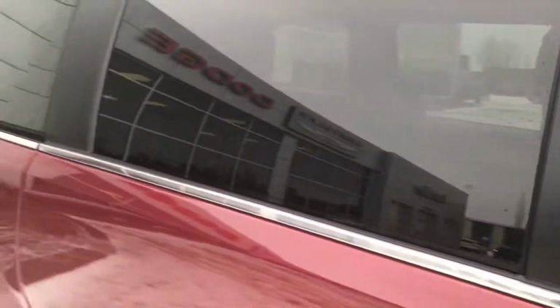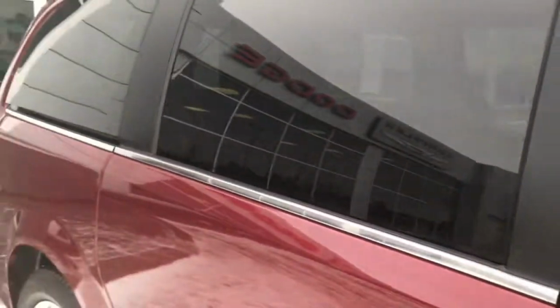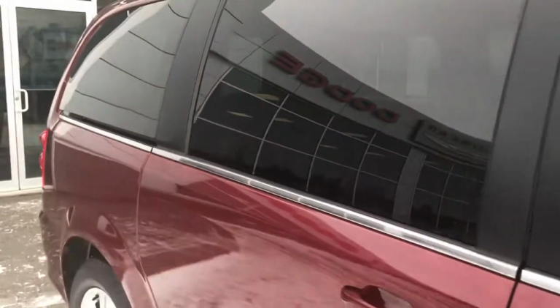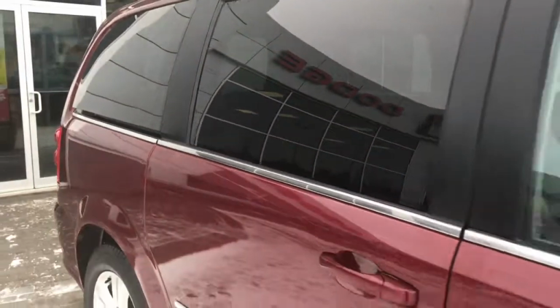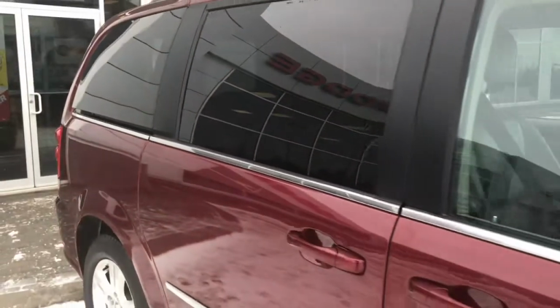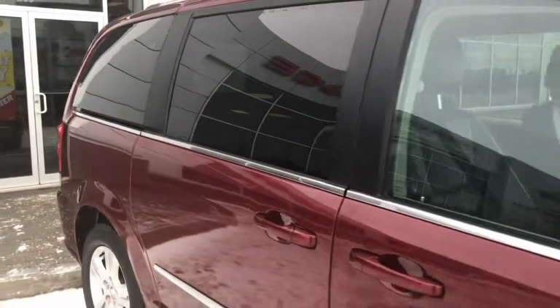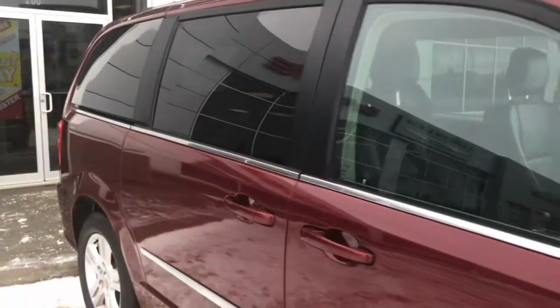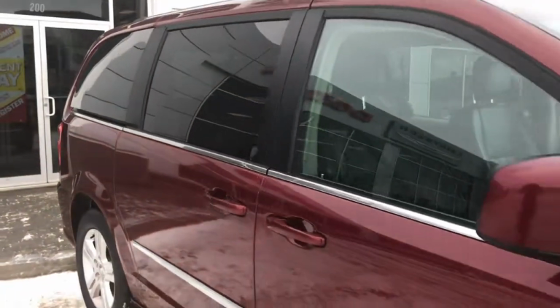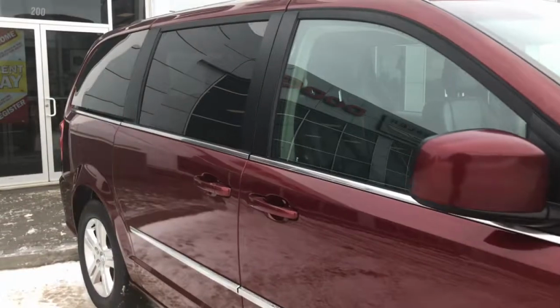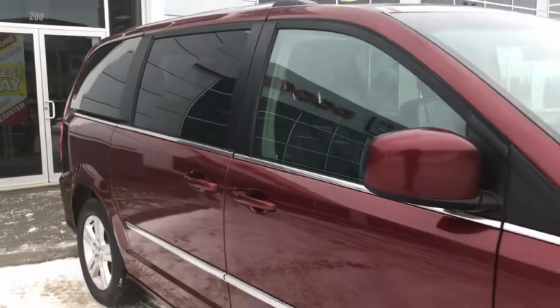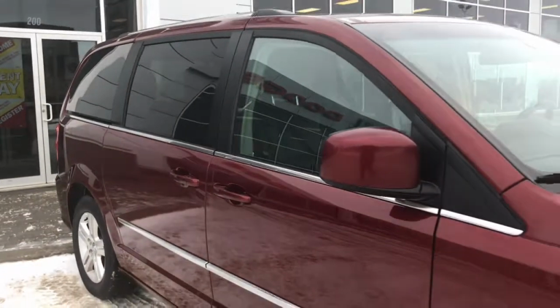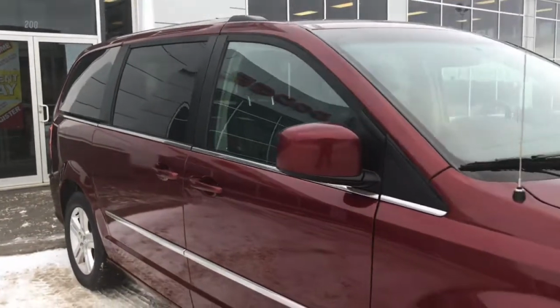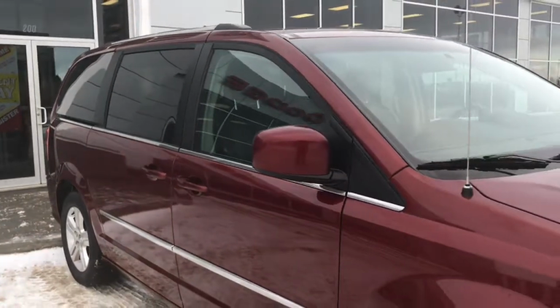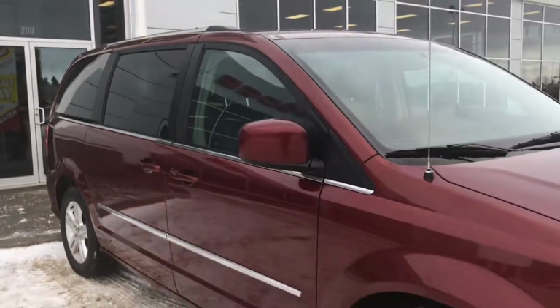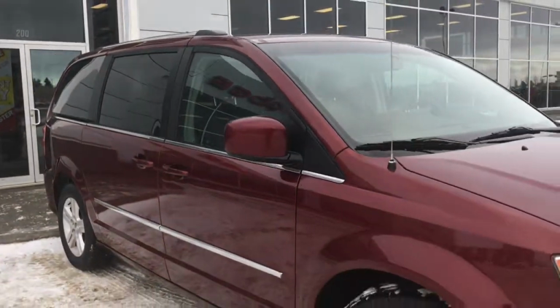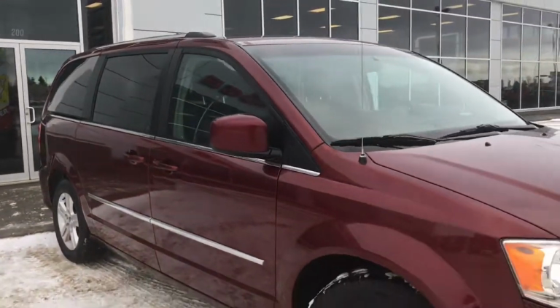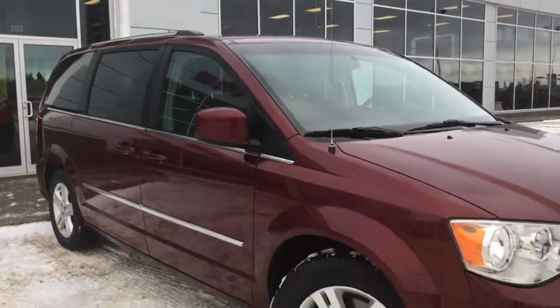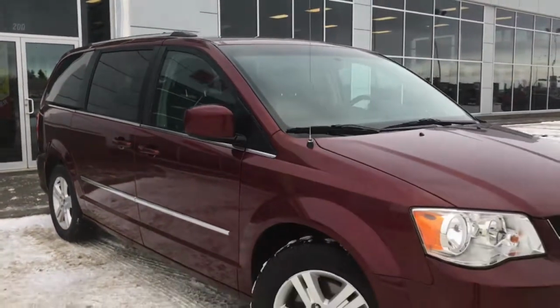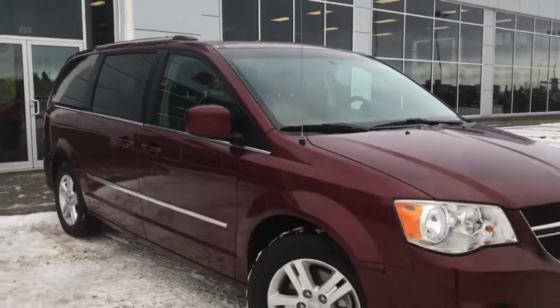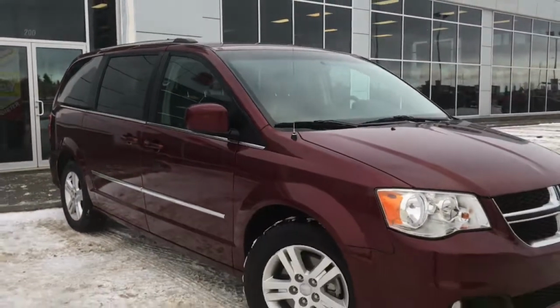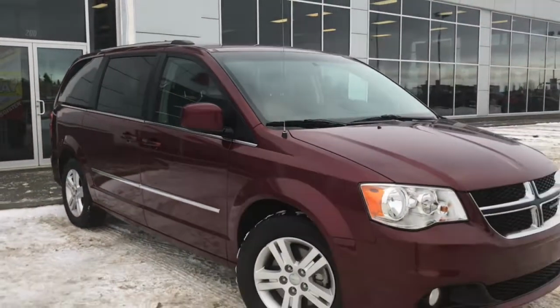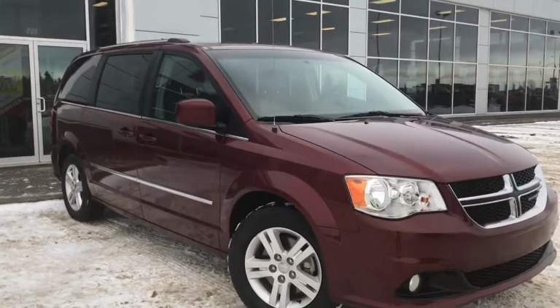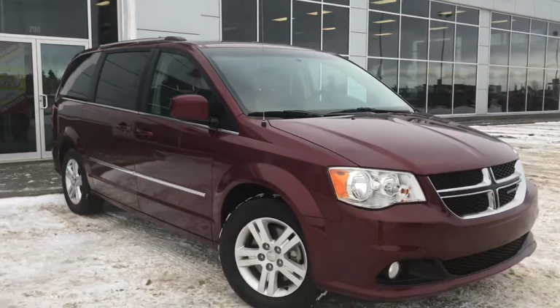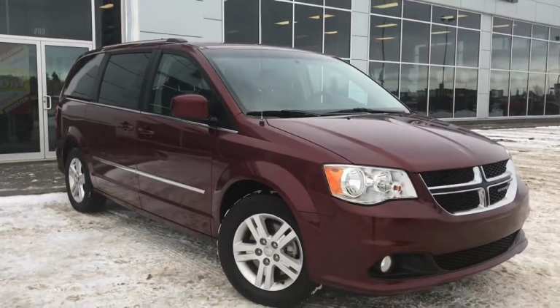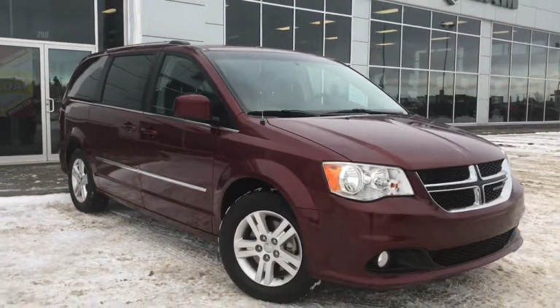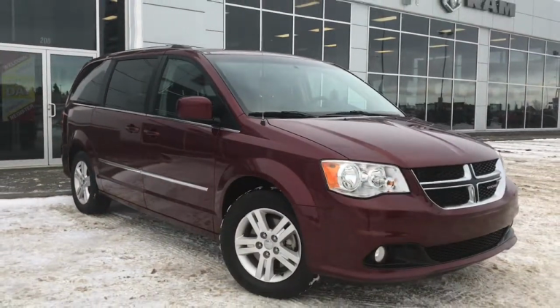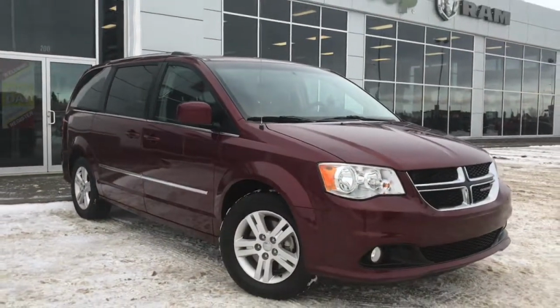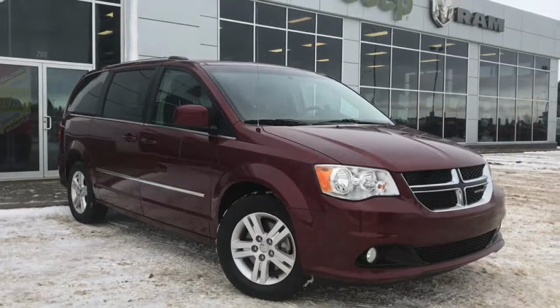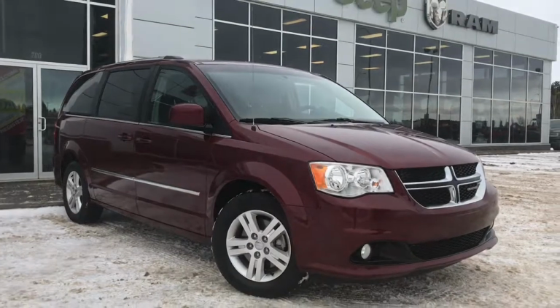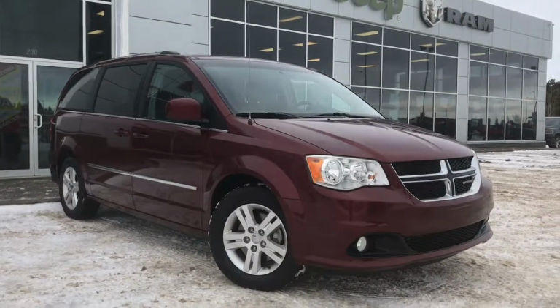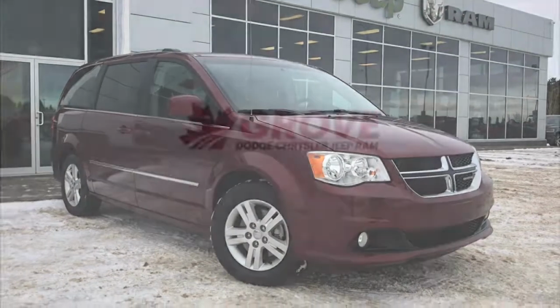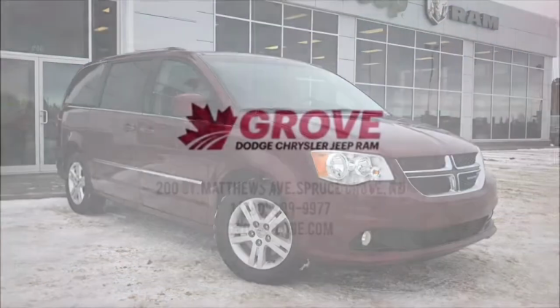So if you'd like to take this gorgeous Dodge Grand Caravan for a test drive, we're located at 200 St. Matthews Avenue in Spruce Grove, Alberta. Hopefully we'll see you soon — take care!